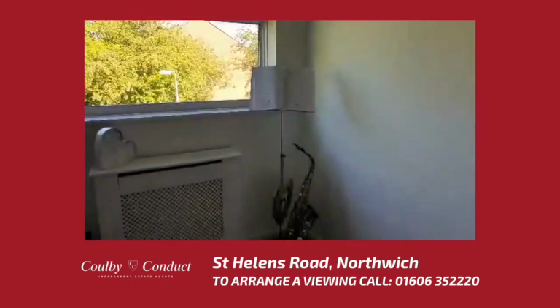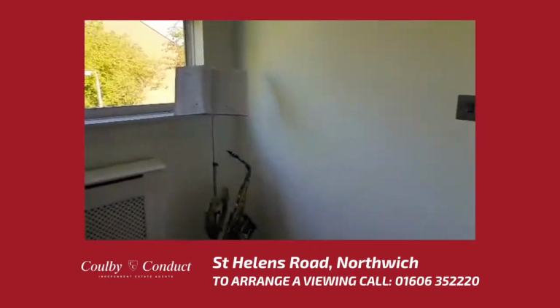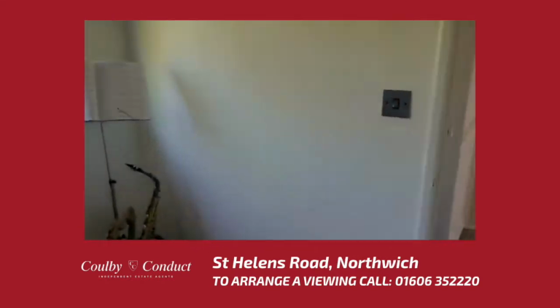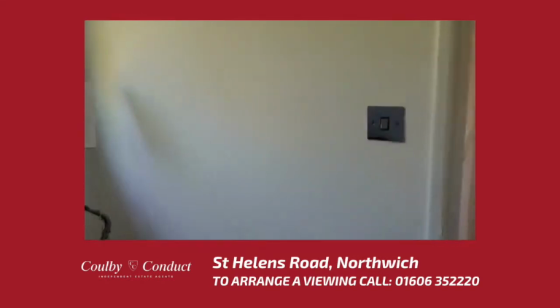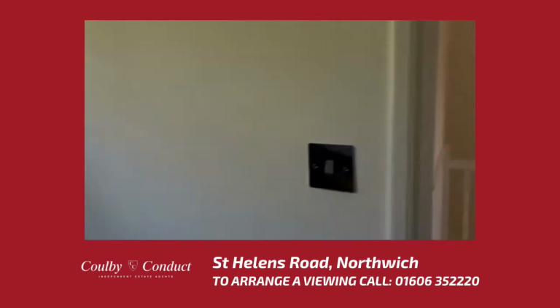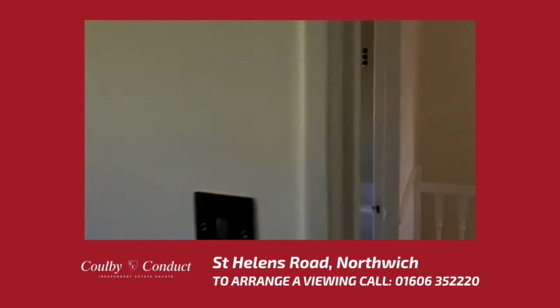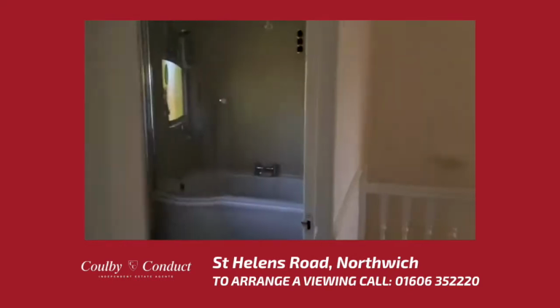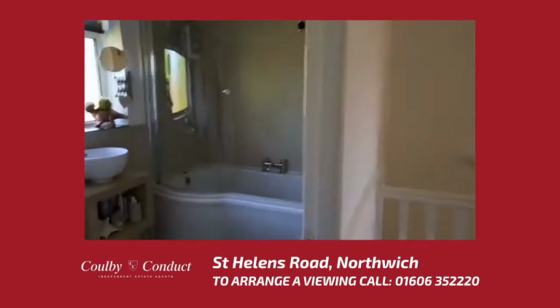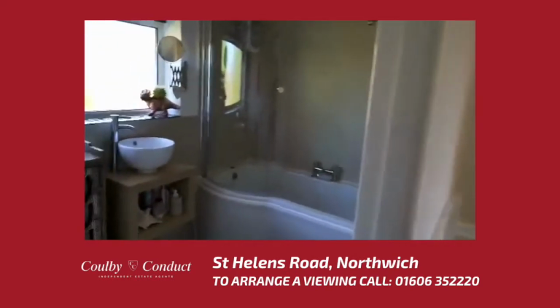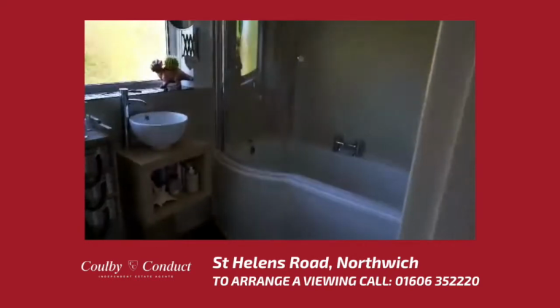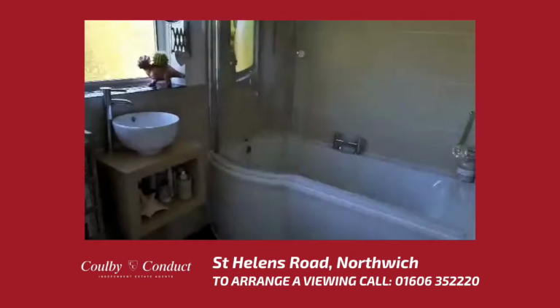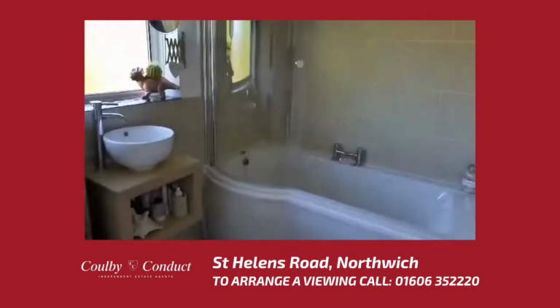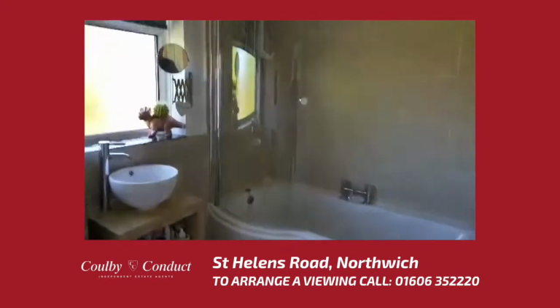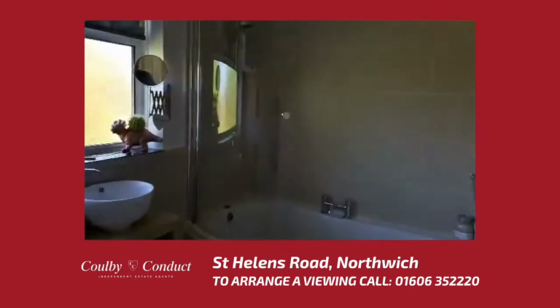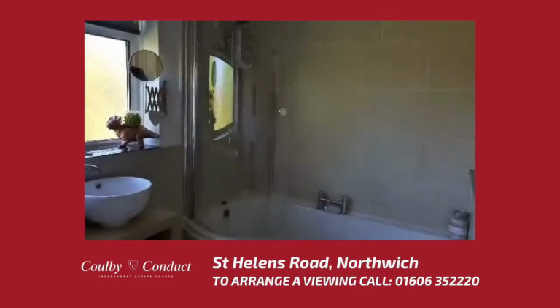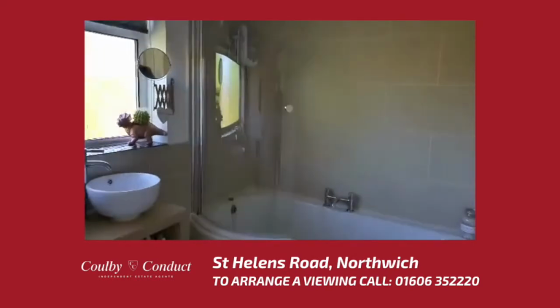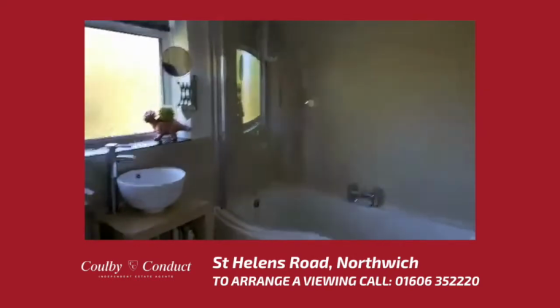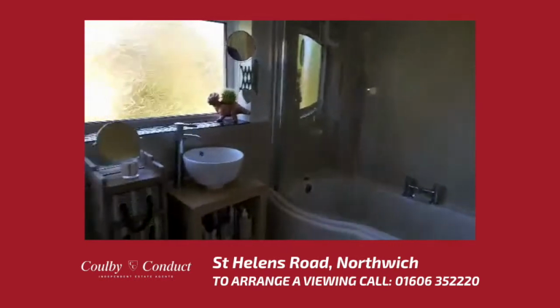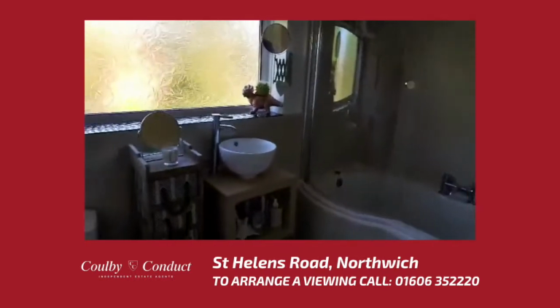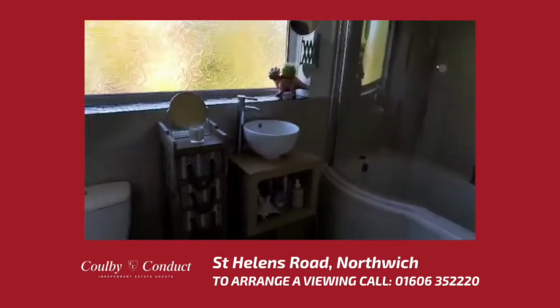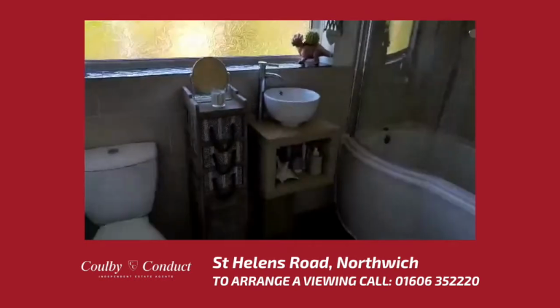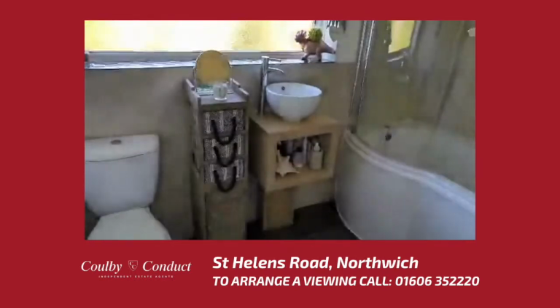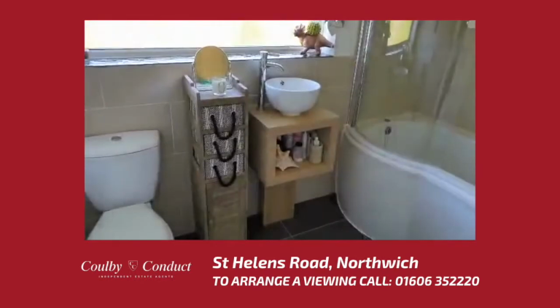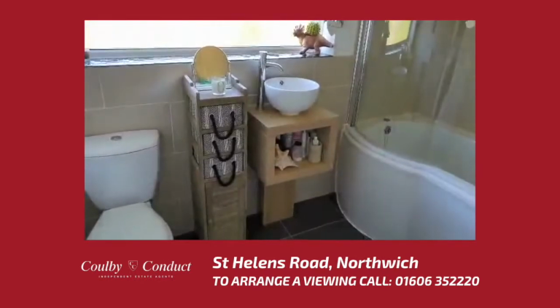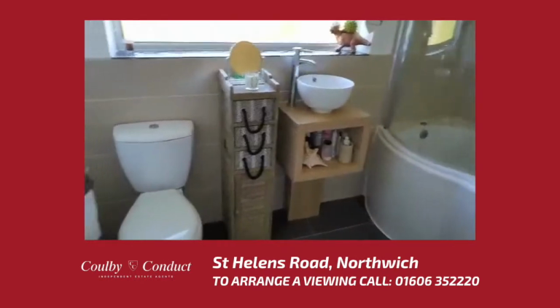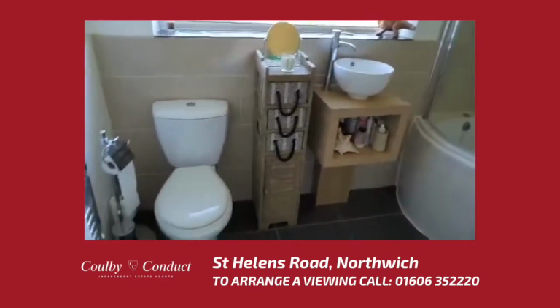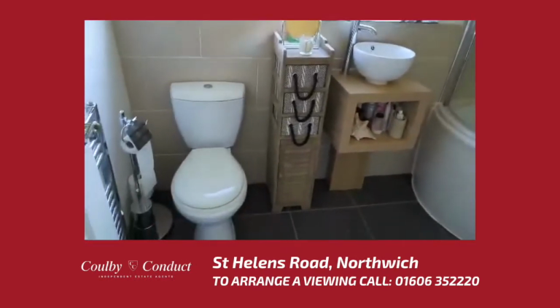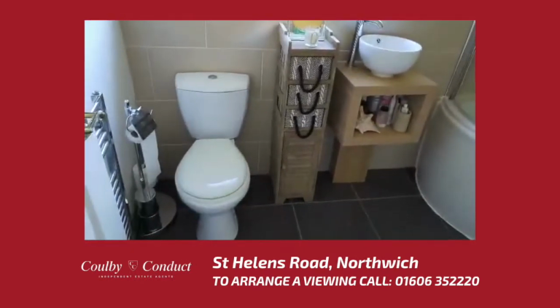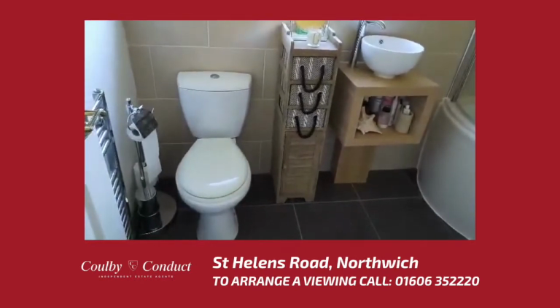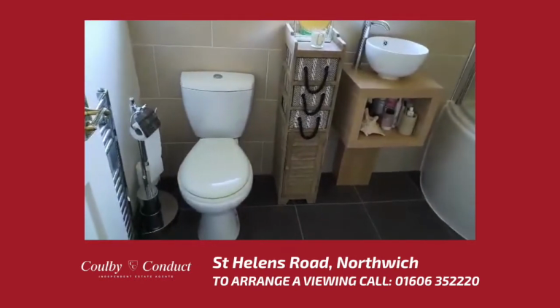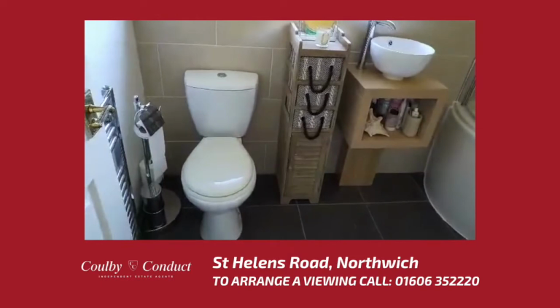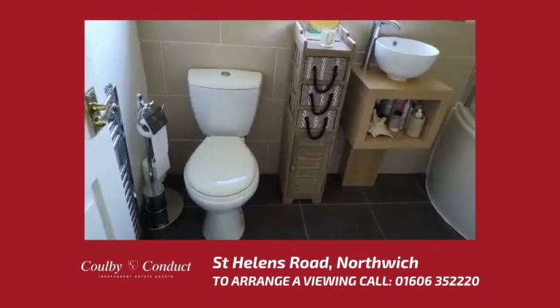The bathroom itself is immaculately presented with a peach shade bath with a showering screen over, a wash basin set into a vanity unit, and a low level WC.